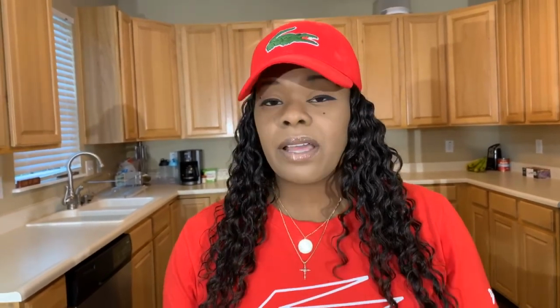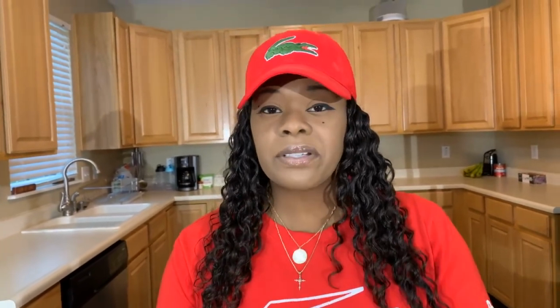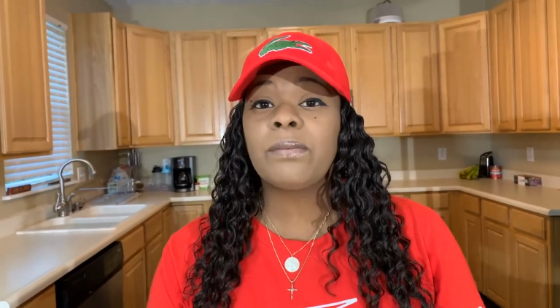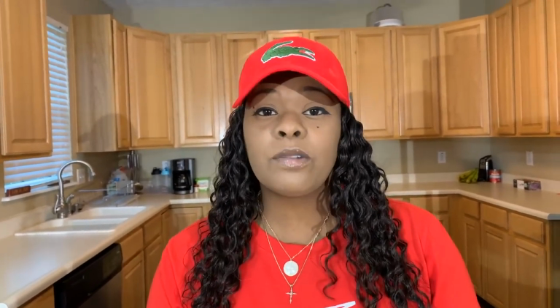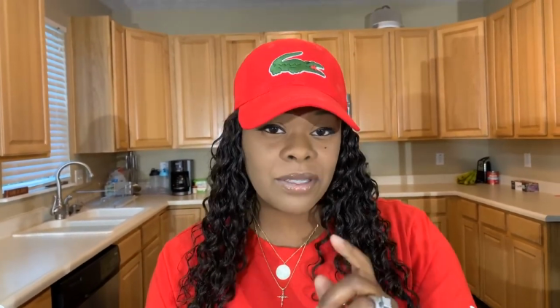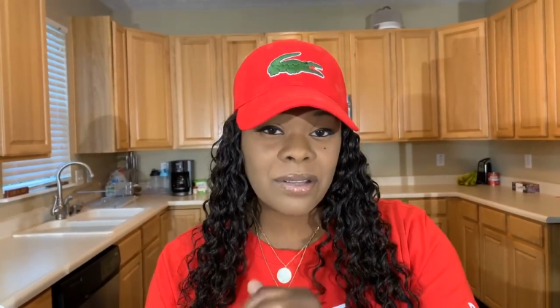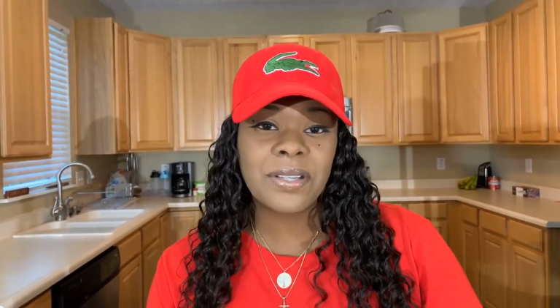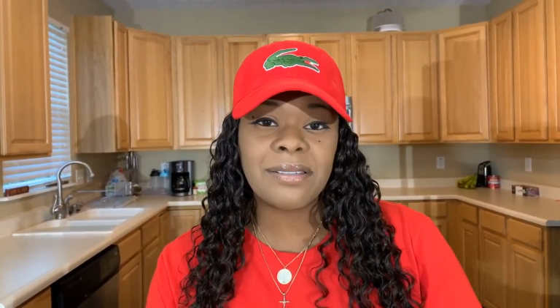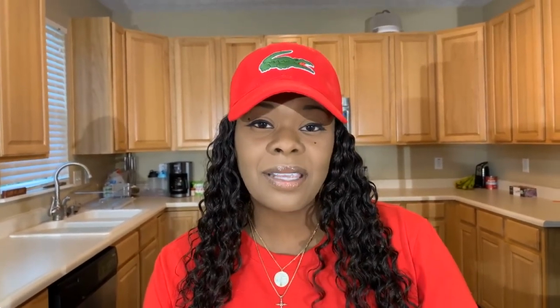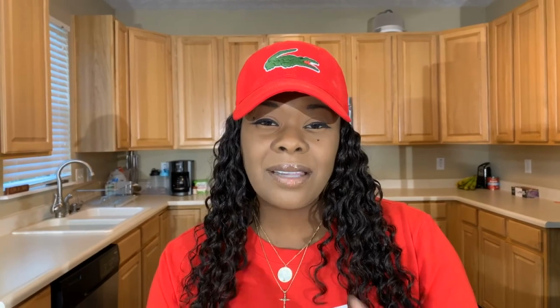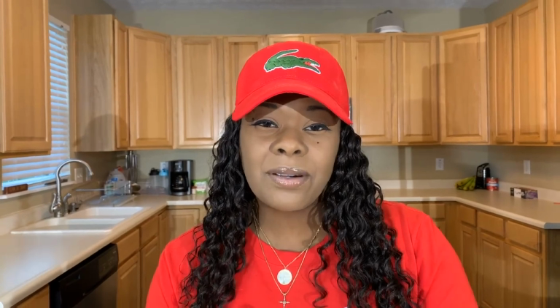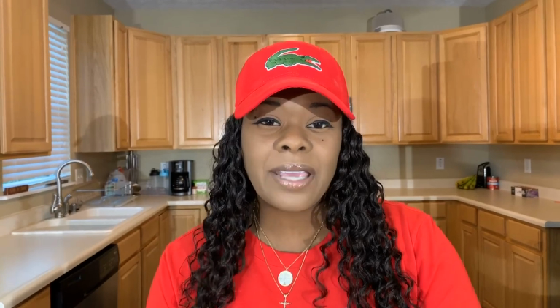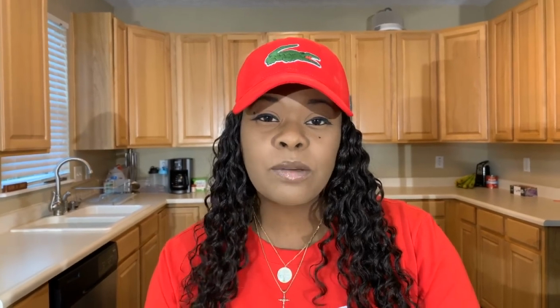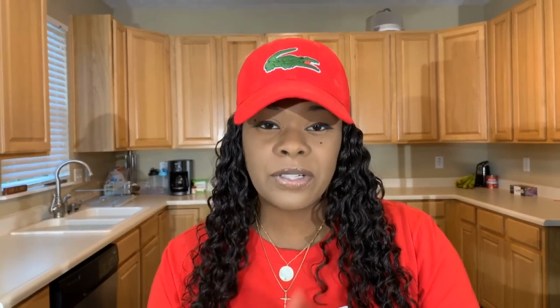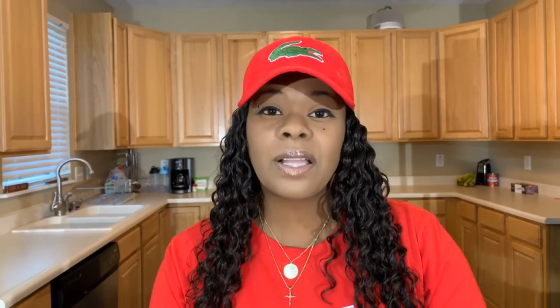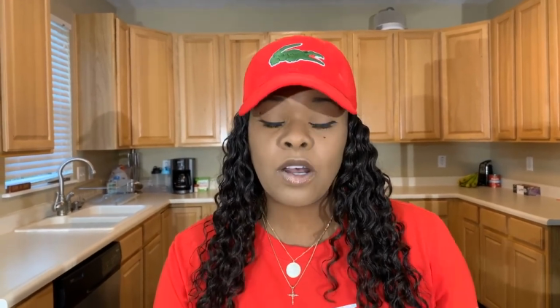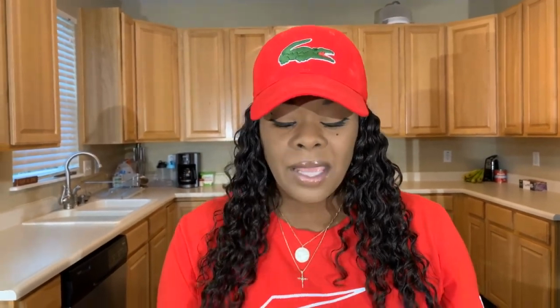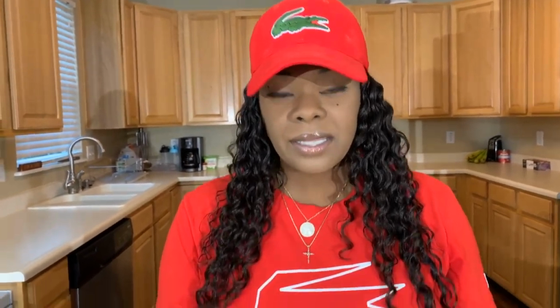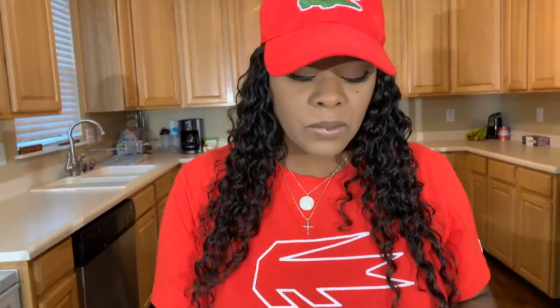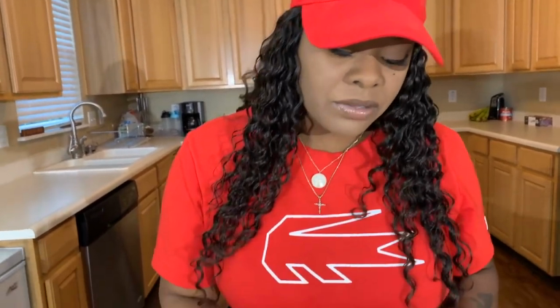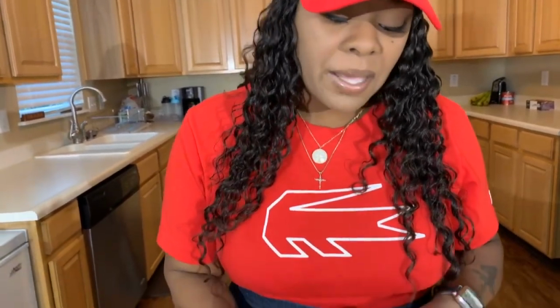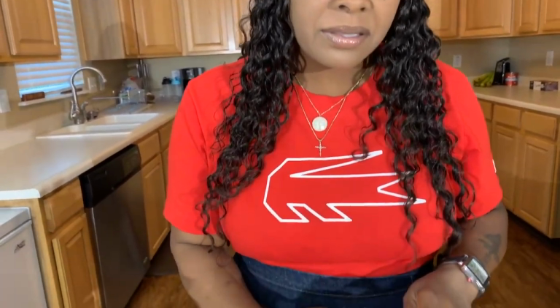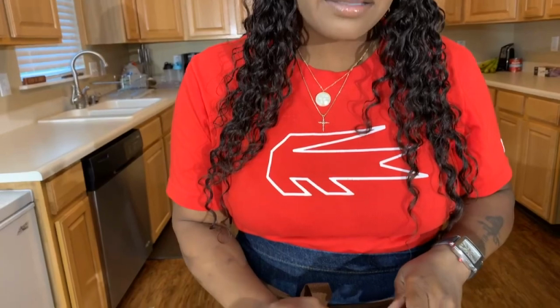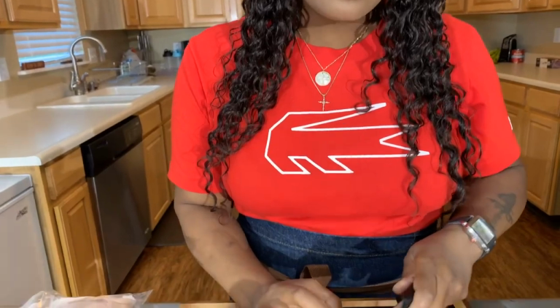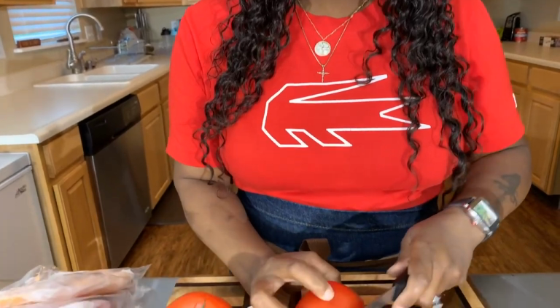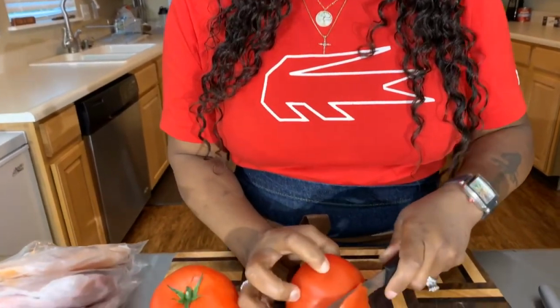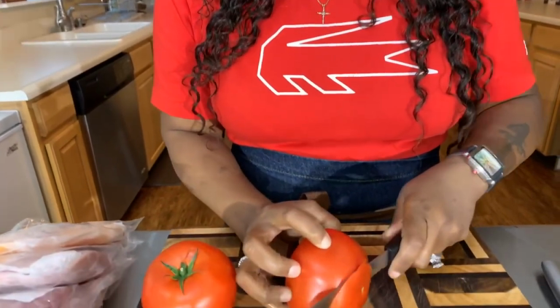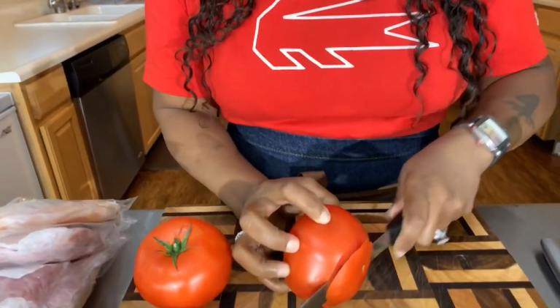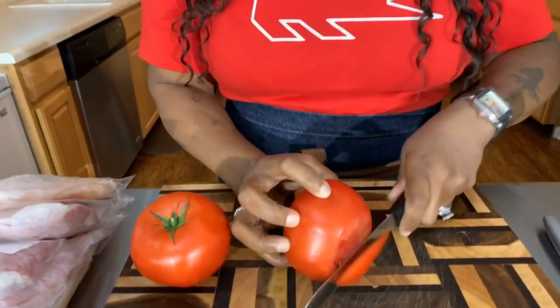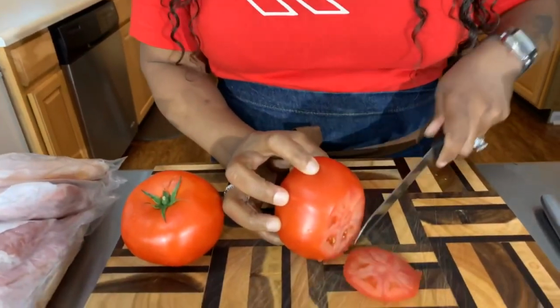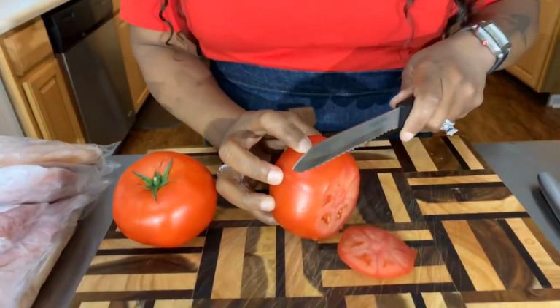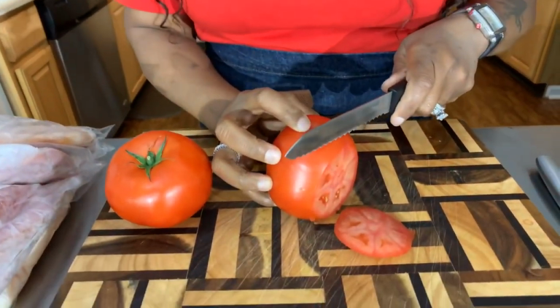The first thing I want to do is make sure you wash off your veggies. You never know who's handled them before you brought them home, and we want to wash off the pesticides. Let's go ahead and cut some of this beautiful tomato.